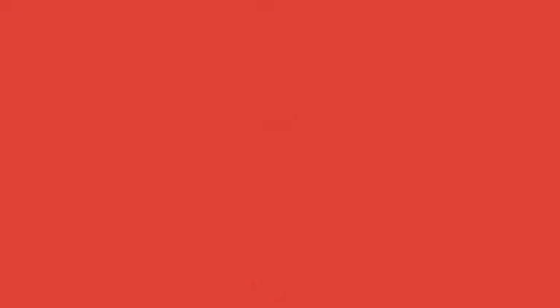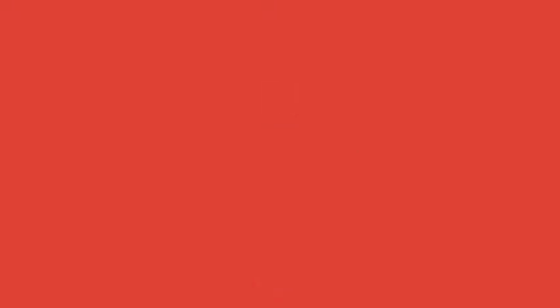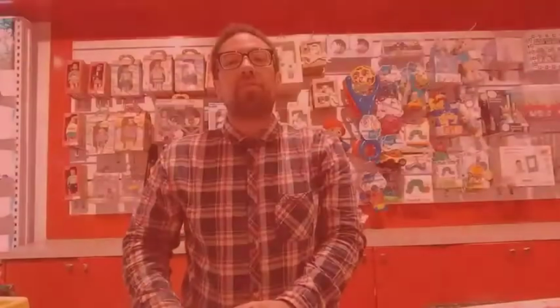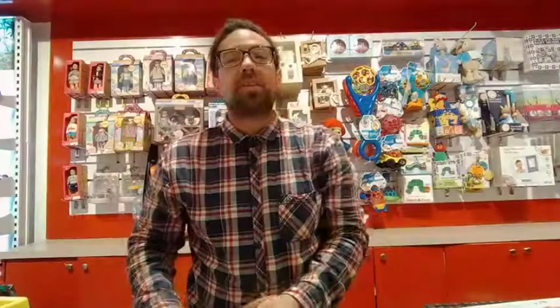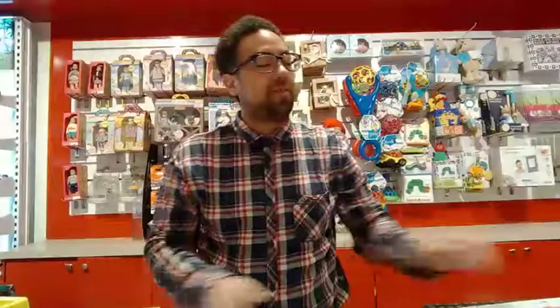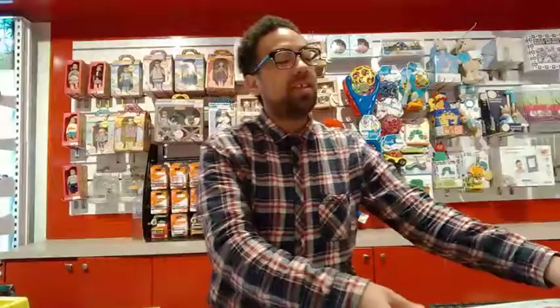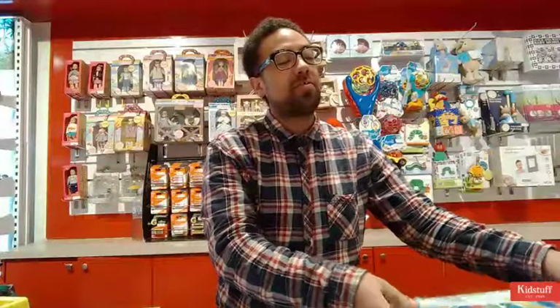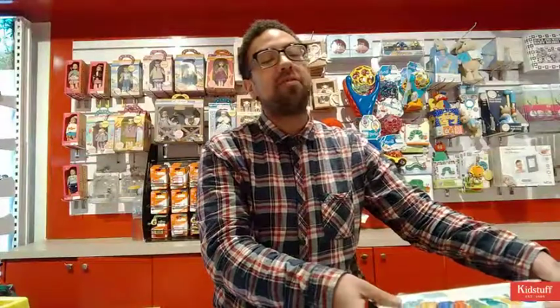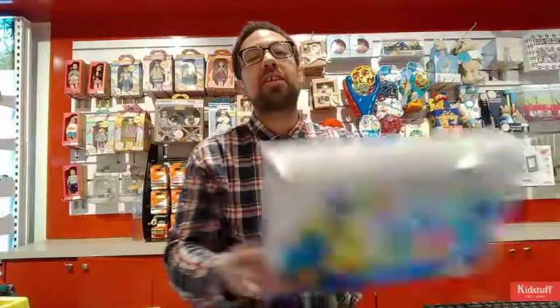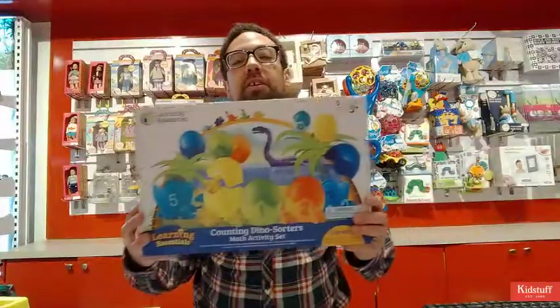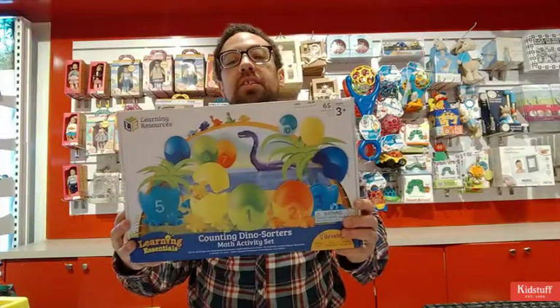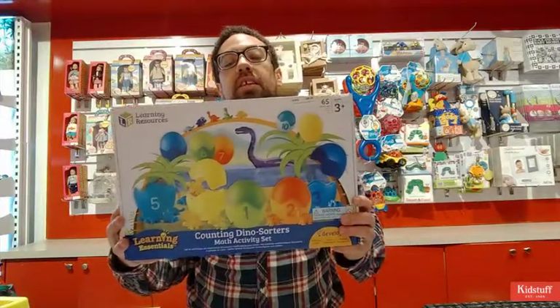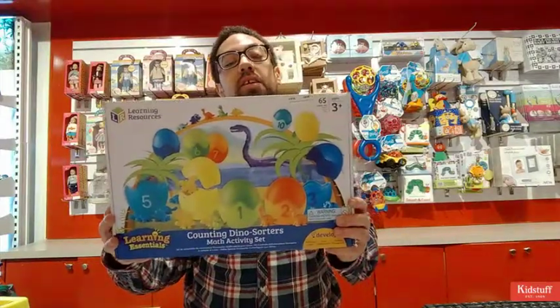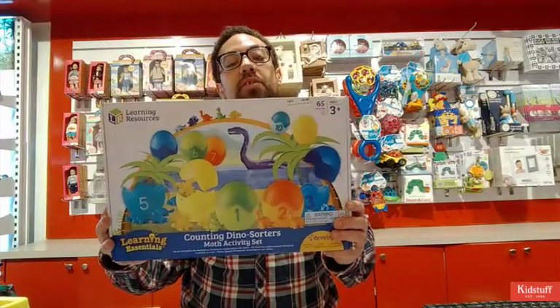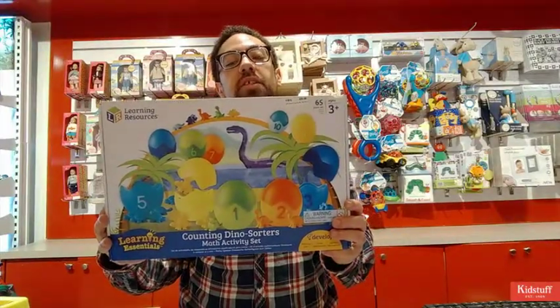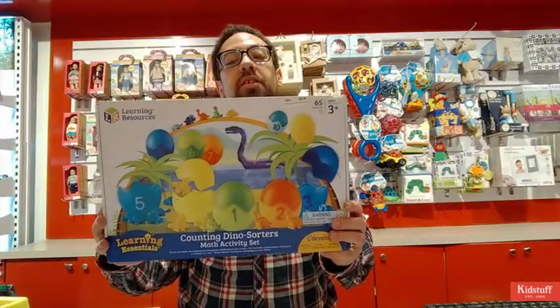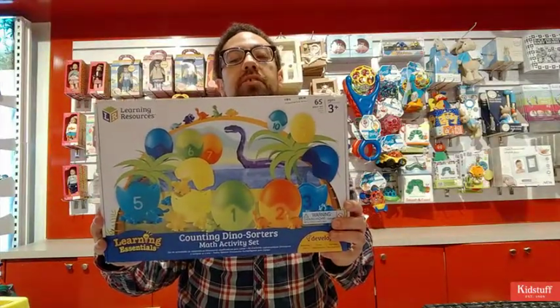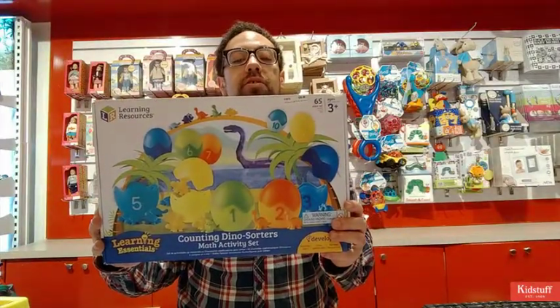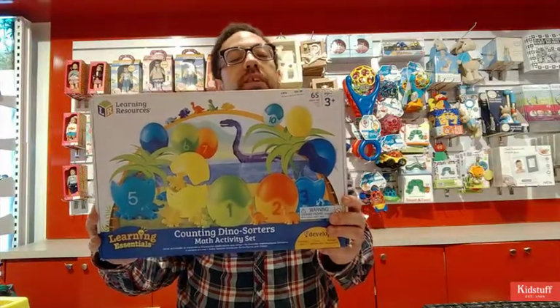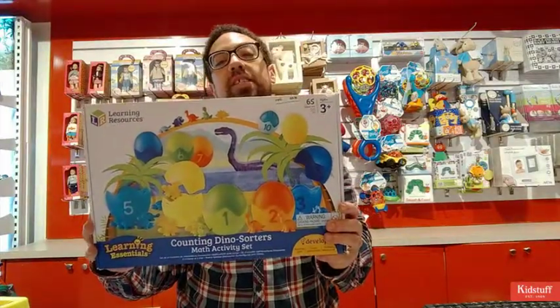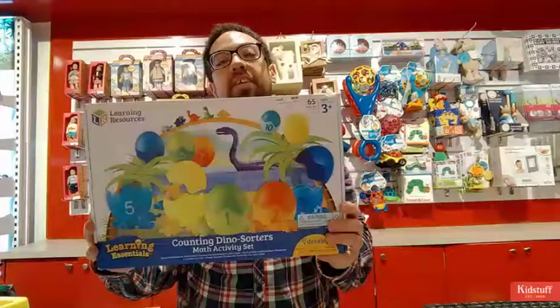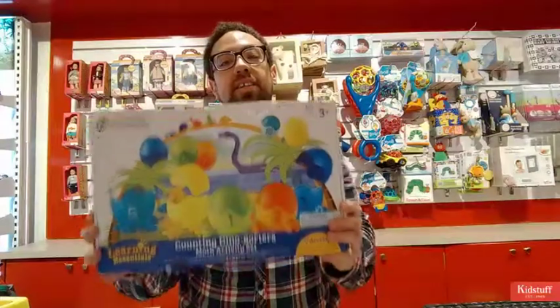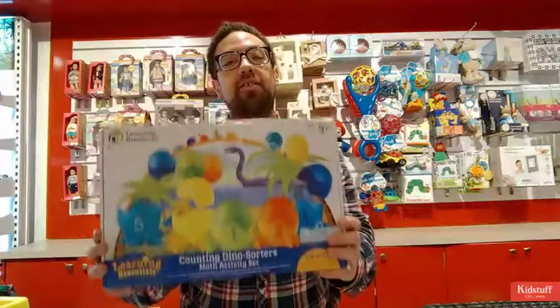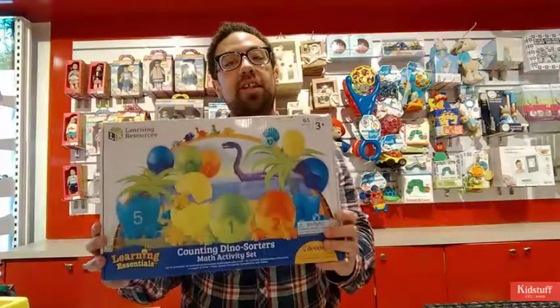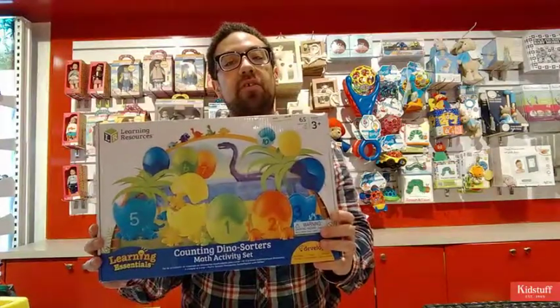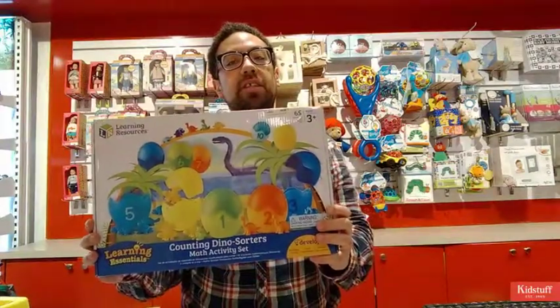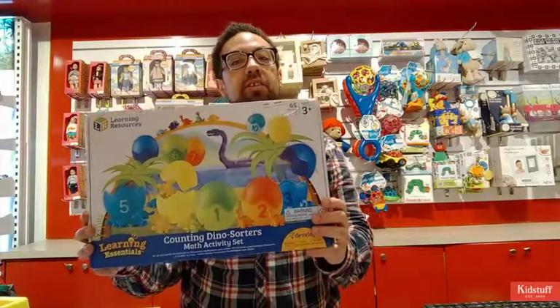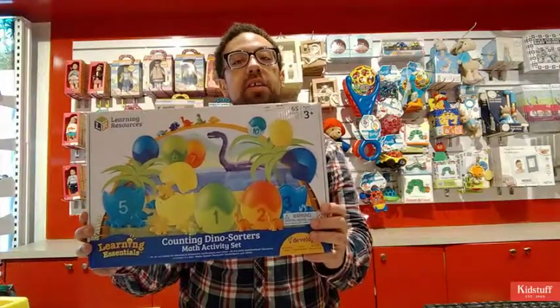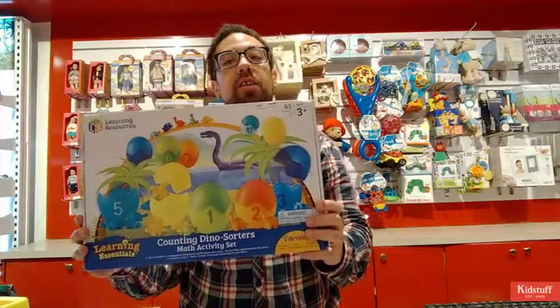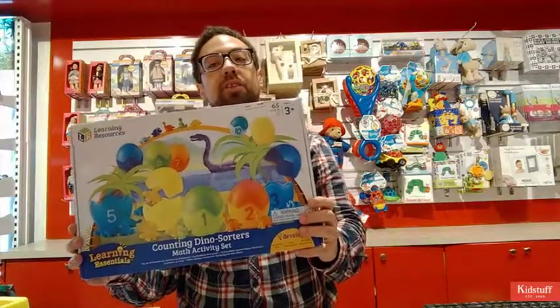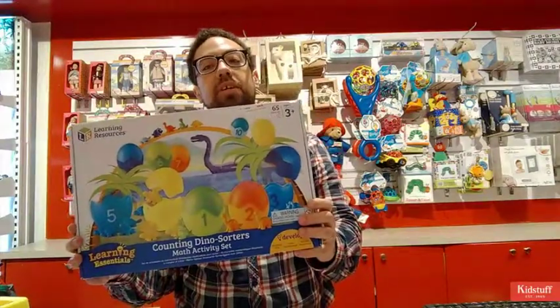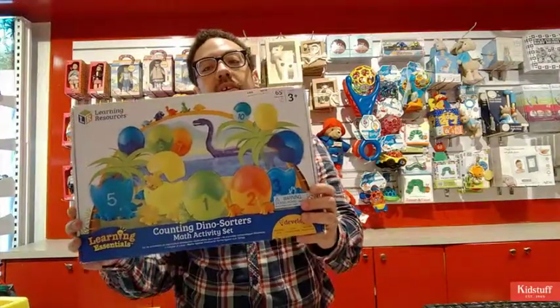I'm Evan from KidStuff, and today I'll be reviewing and unboxing the Learning Resources Counting Dino Sorder Math Activity Set. This is a great set for kids that are 3 or entering pre-kindergarten.